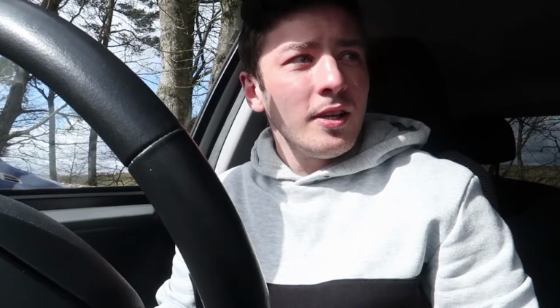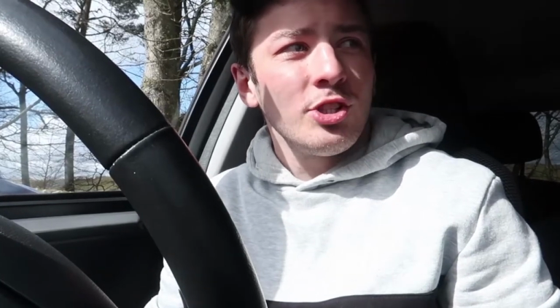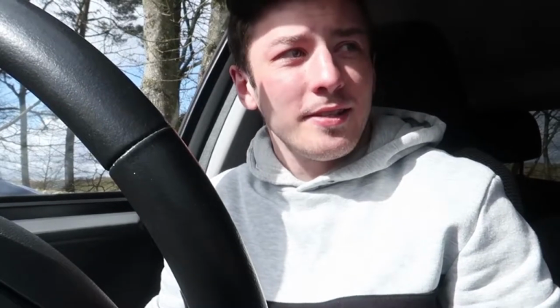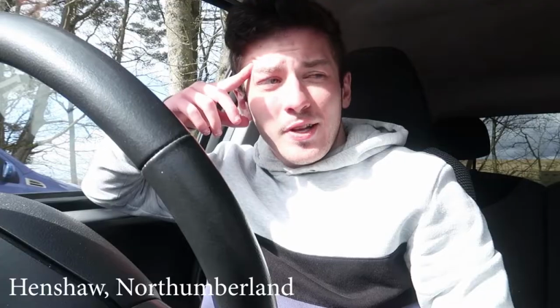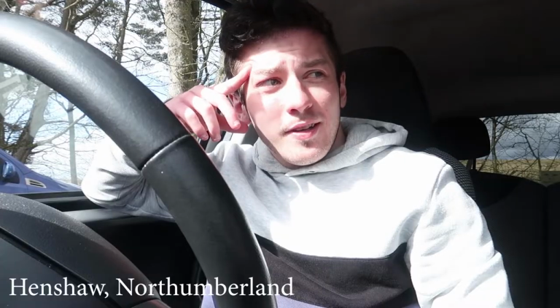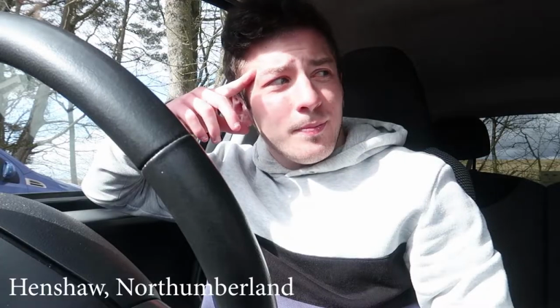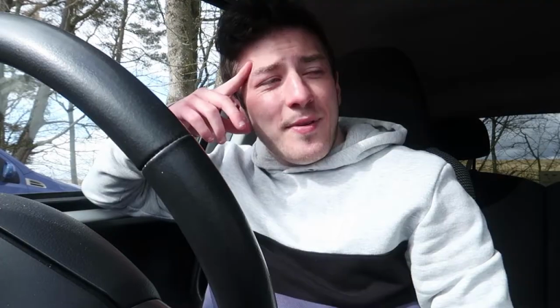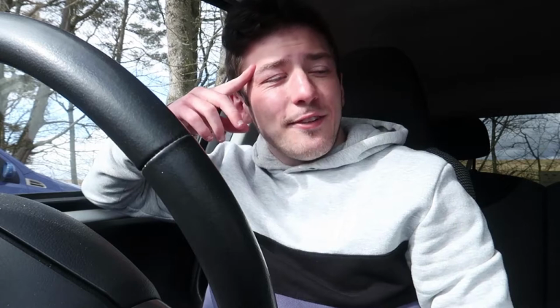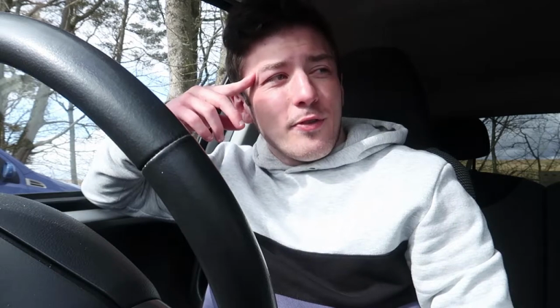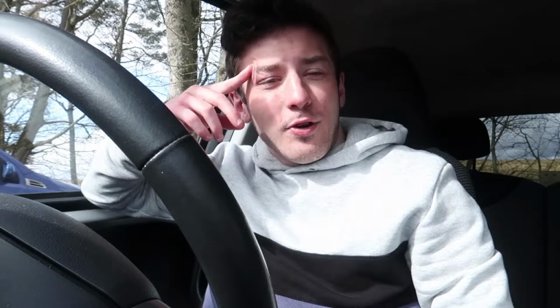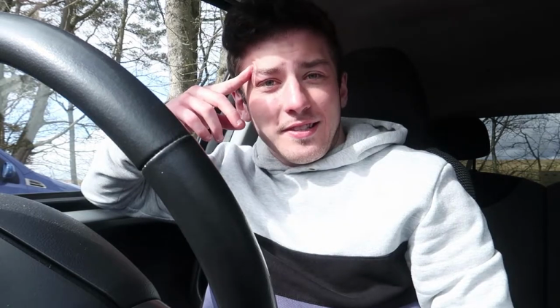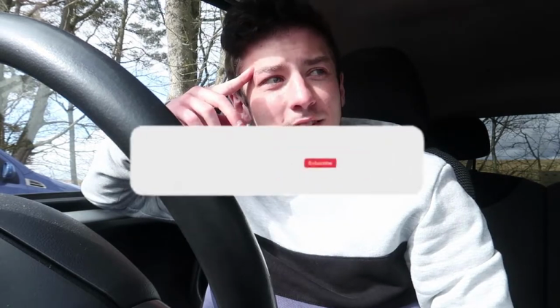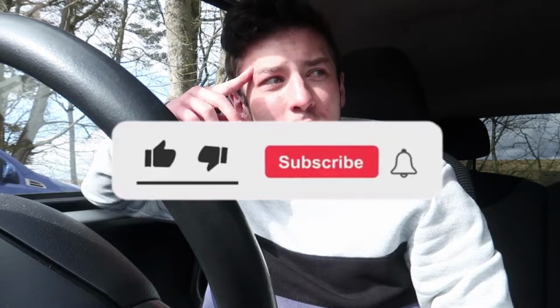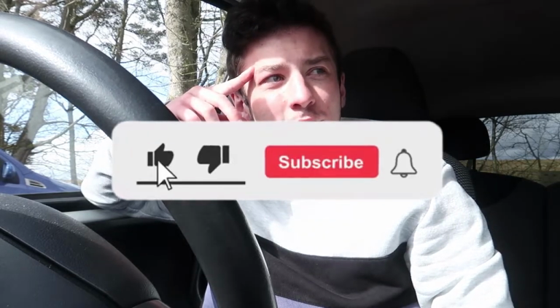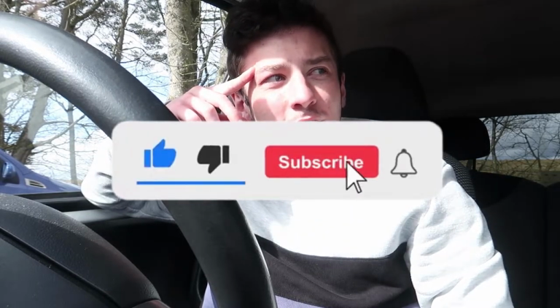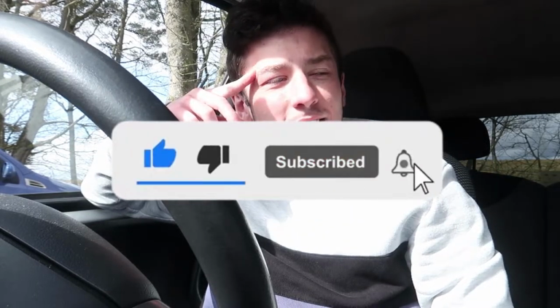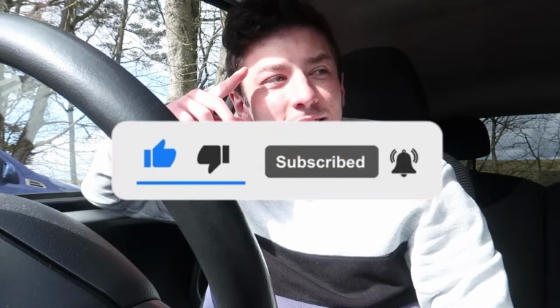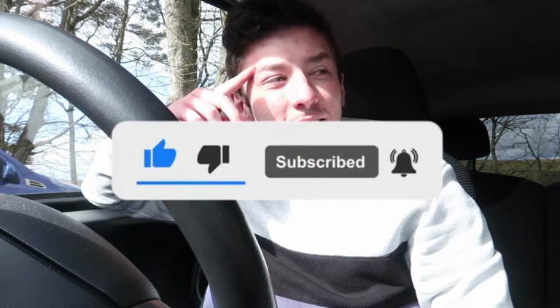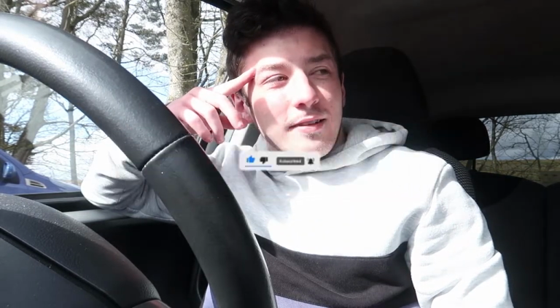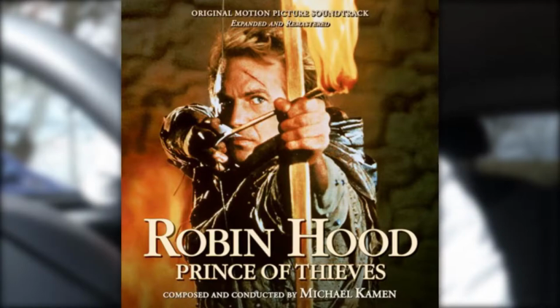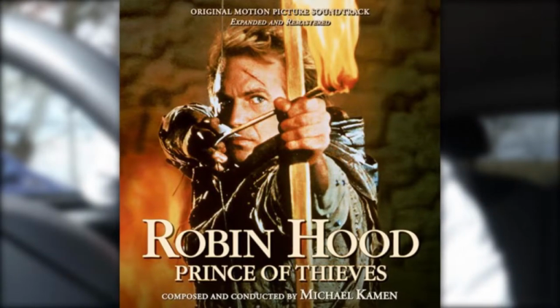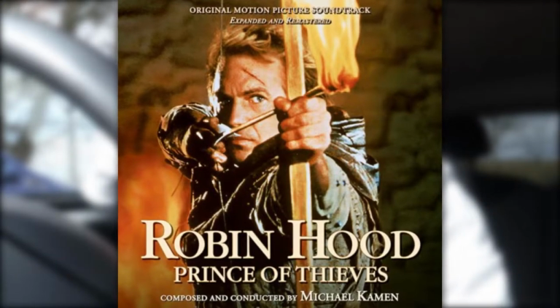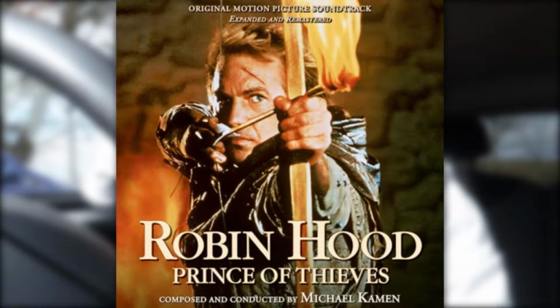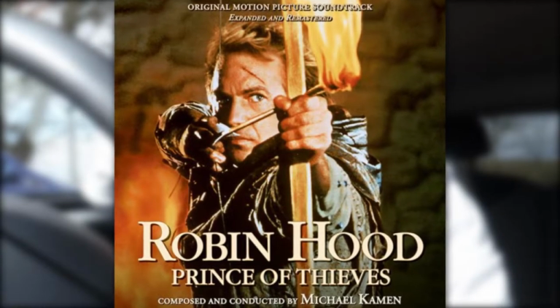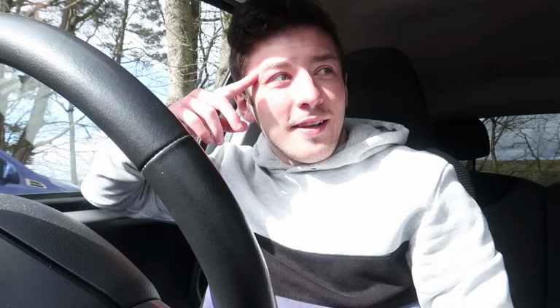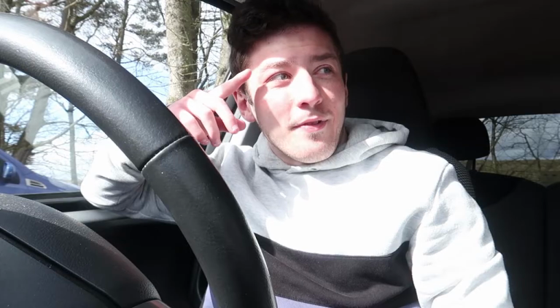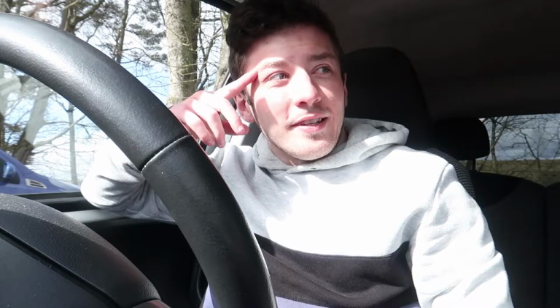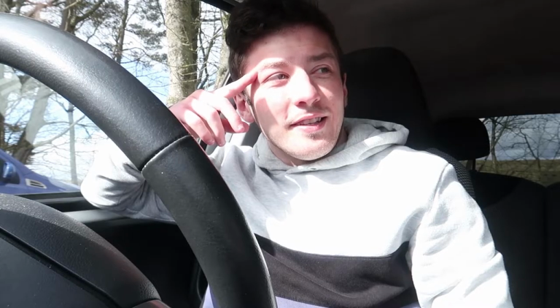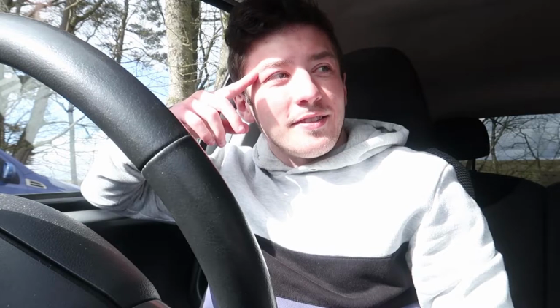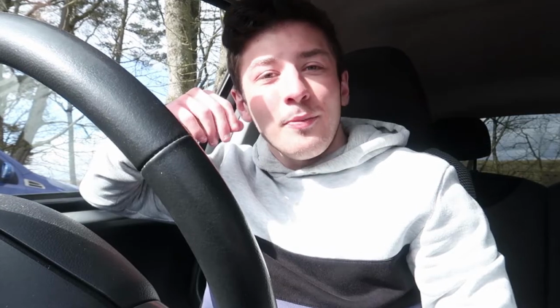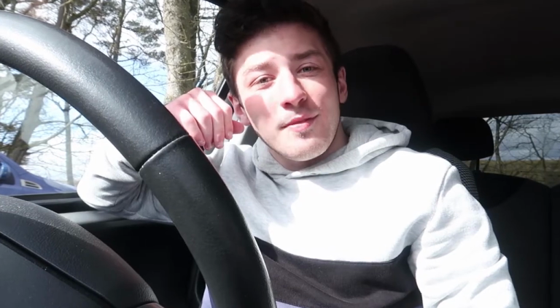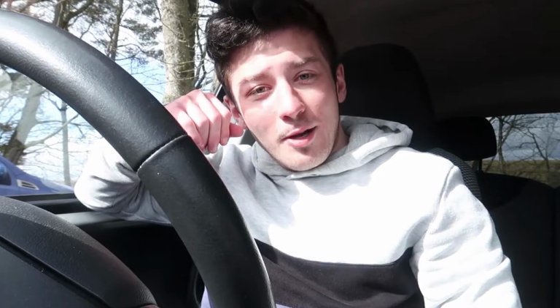Holy shit. Hello by the way. I've been excited for this one for a long ass time. It's a tourist attraction, it's a film location for Robin Hood Prince of Thieves. I'm very excited to say this — welcome to Sycamore Gap.